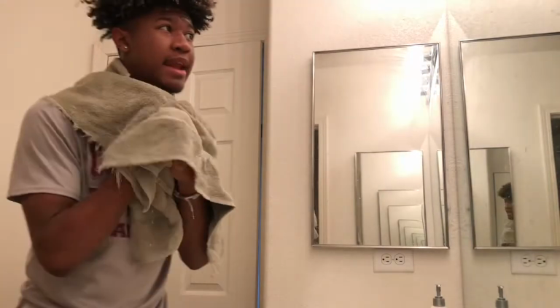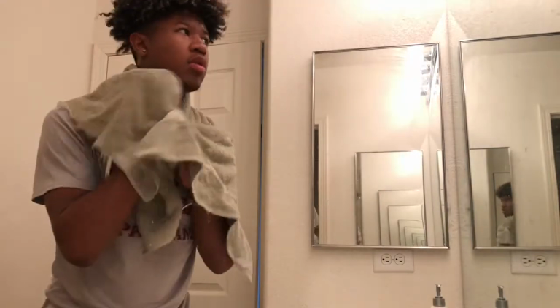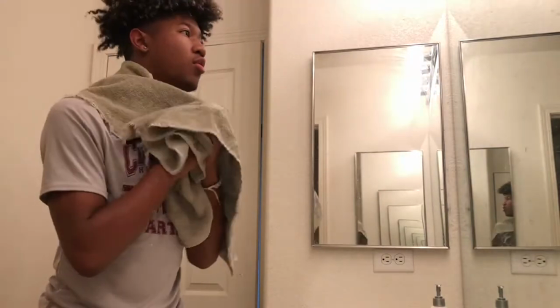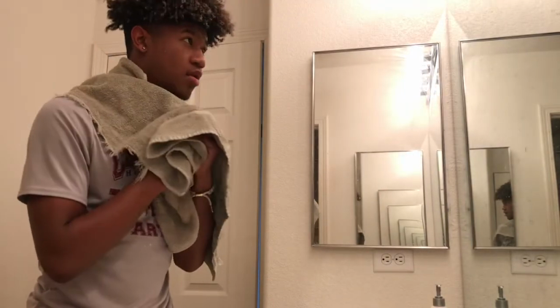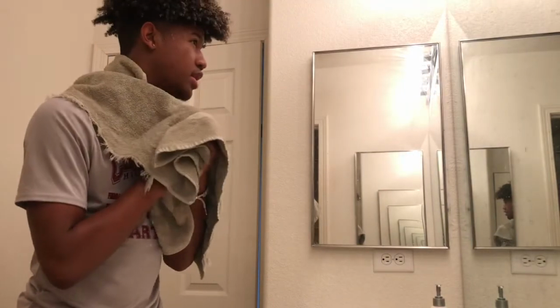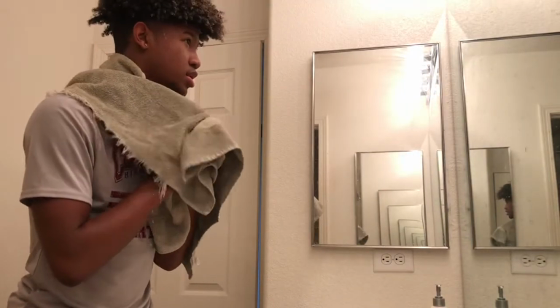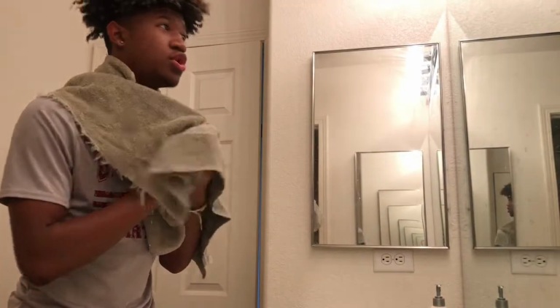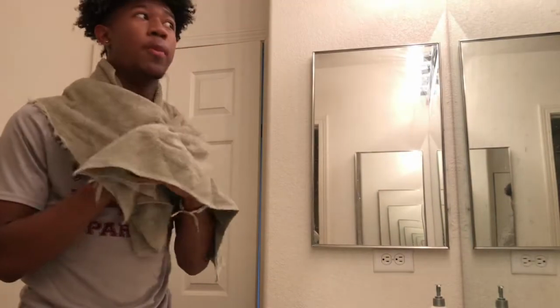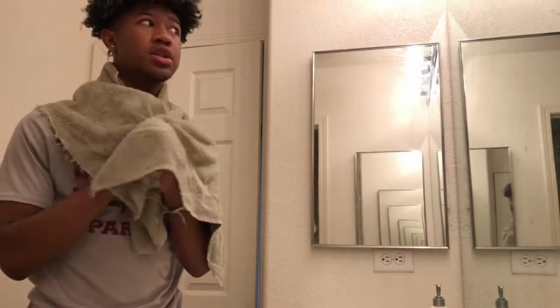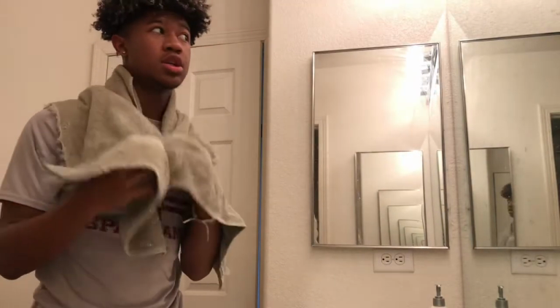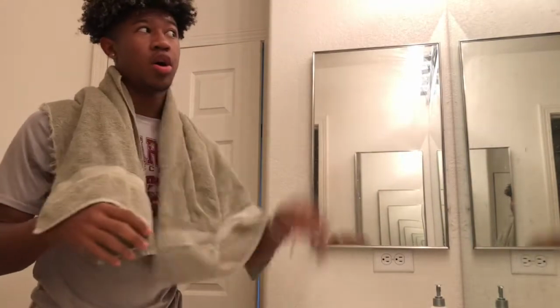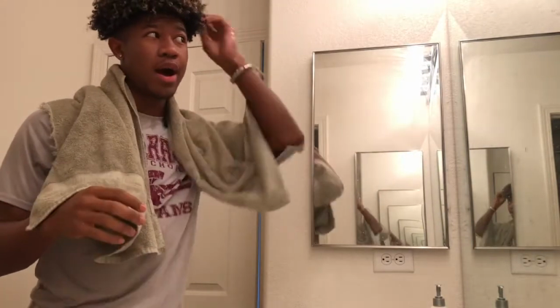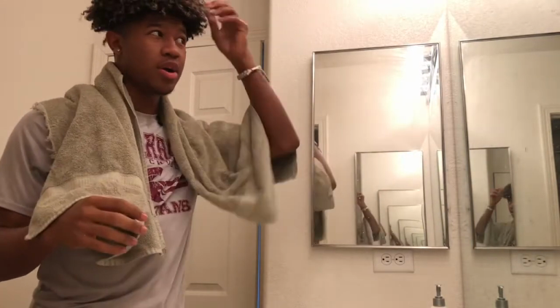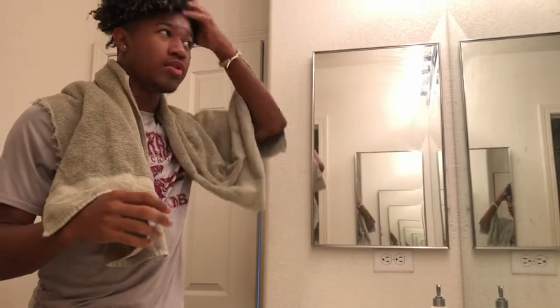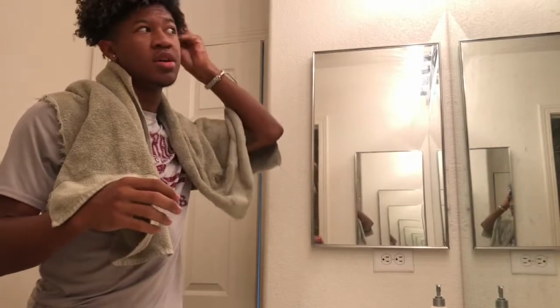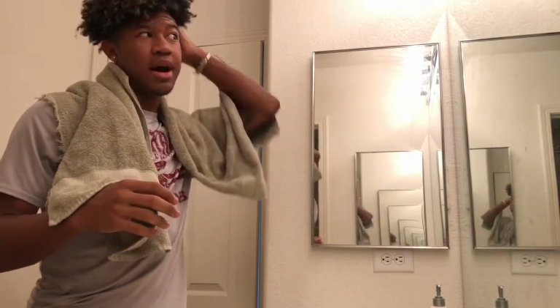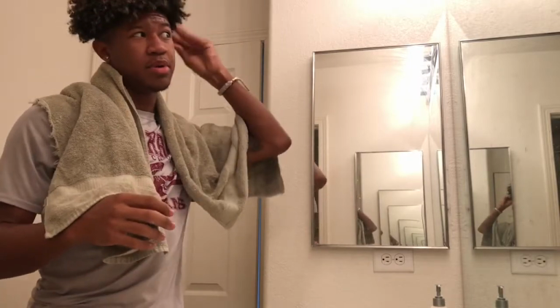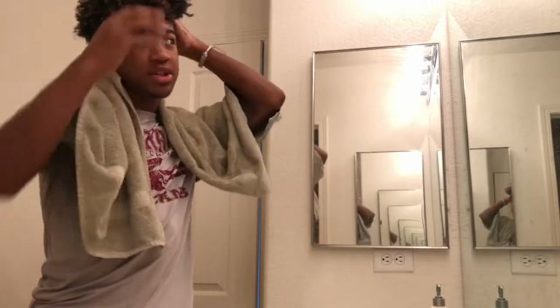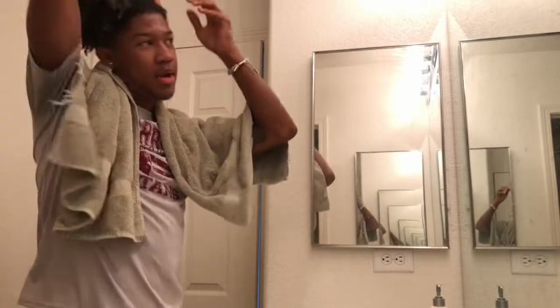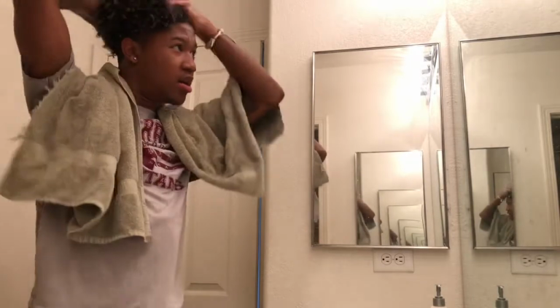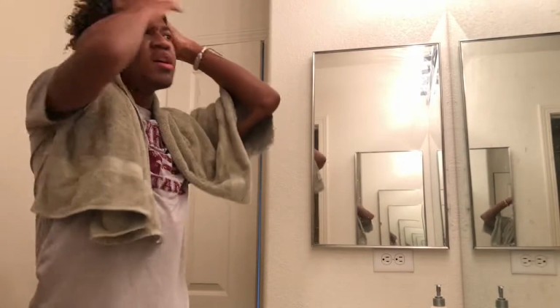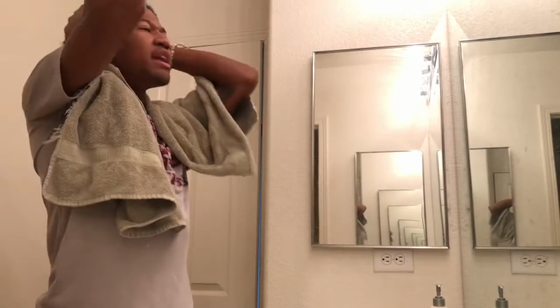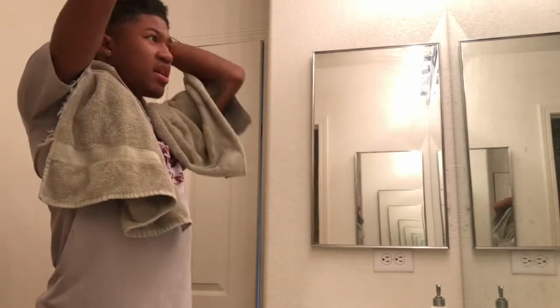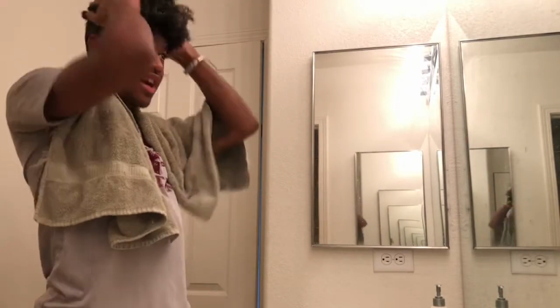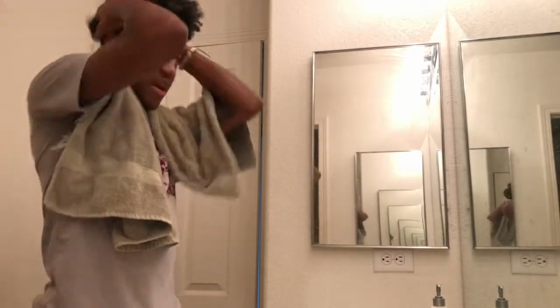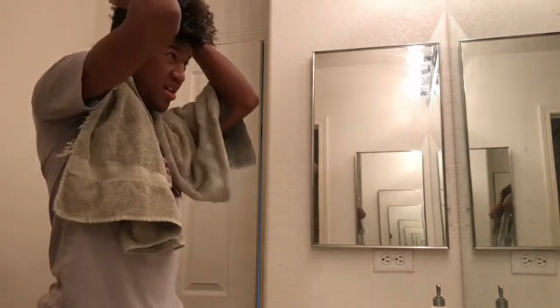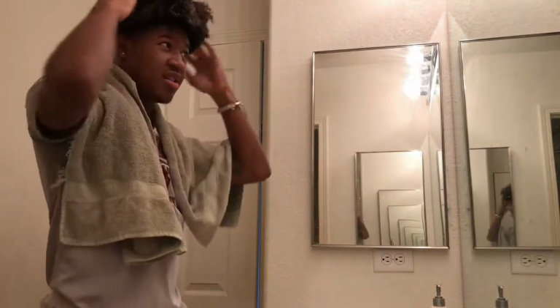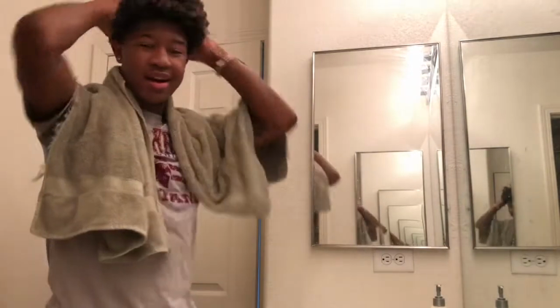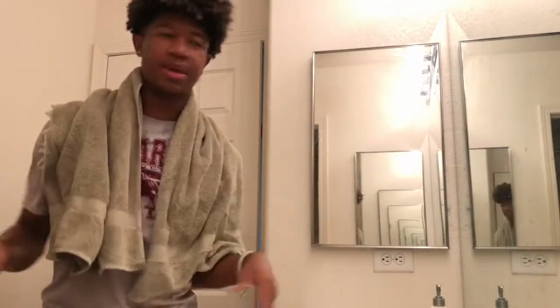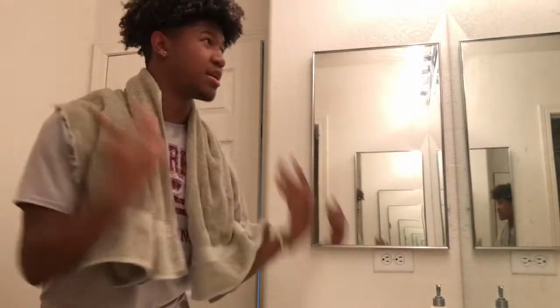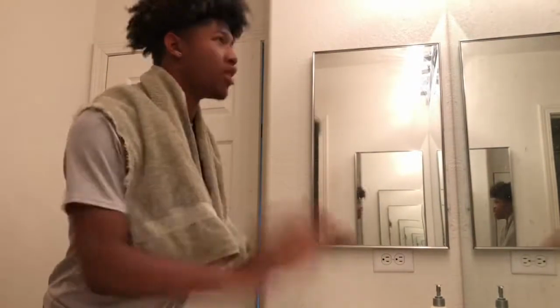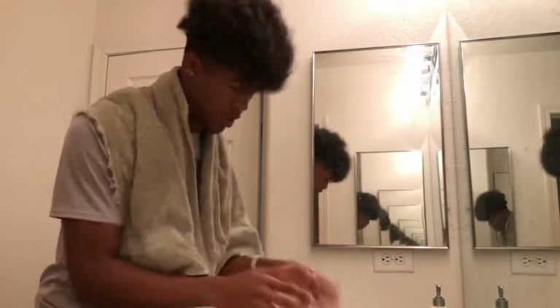Oh wow, I think that's a little too much. I put it all on top and didn't even get the sides of my head. Didn't make it to the sides at all.